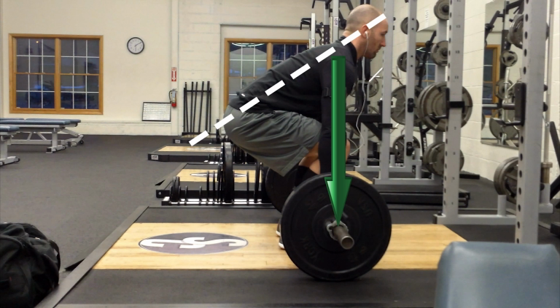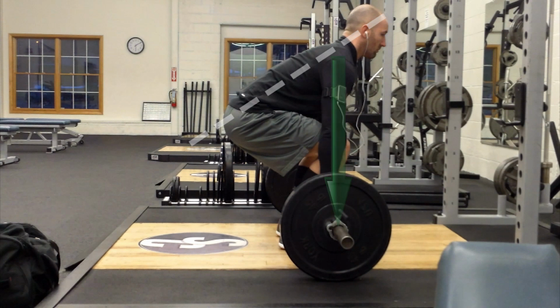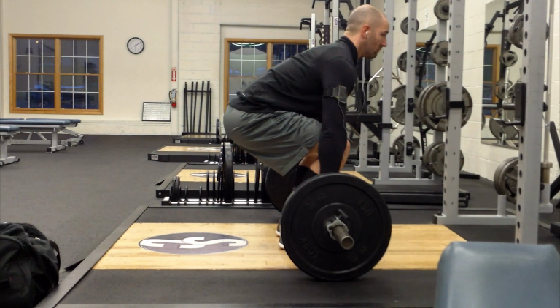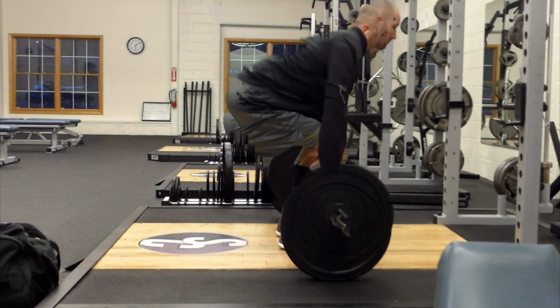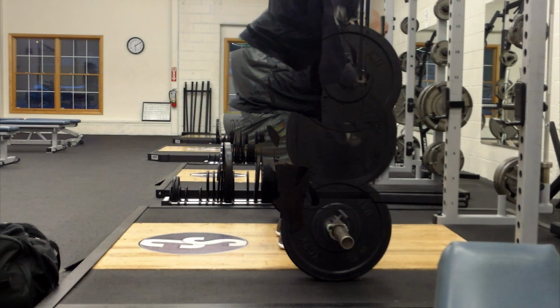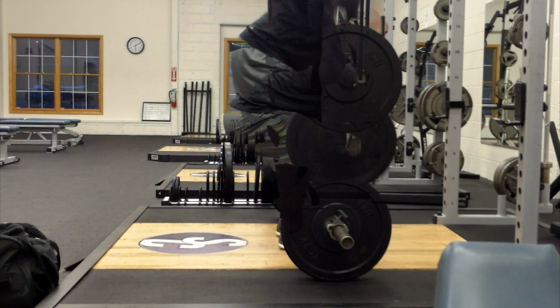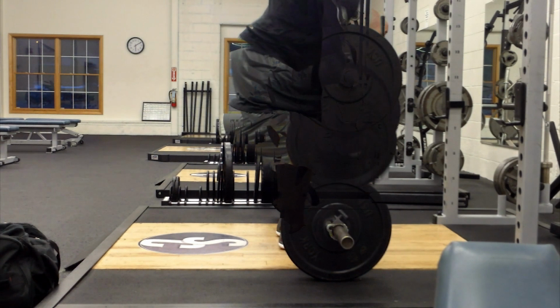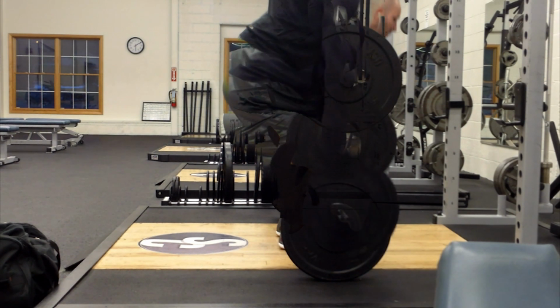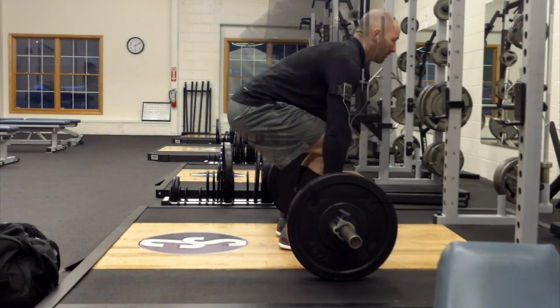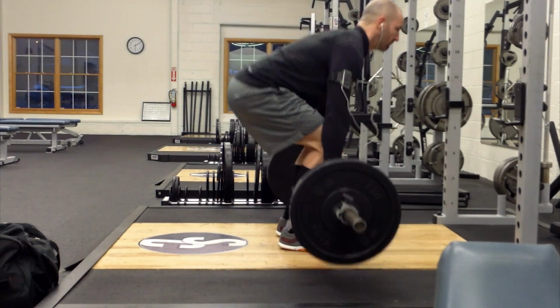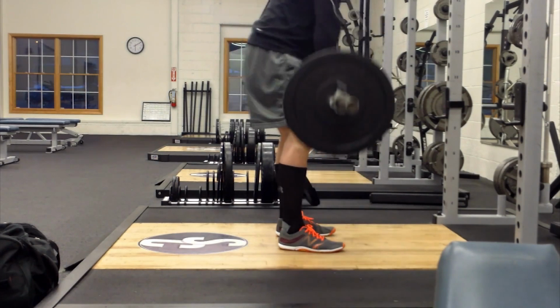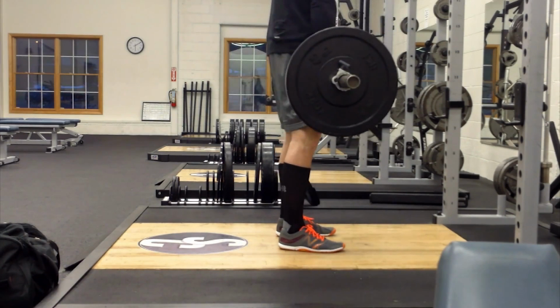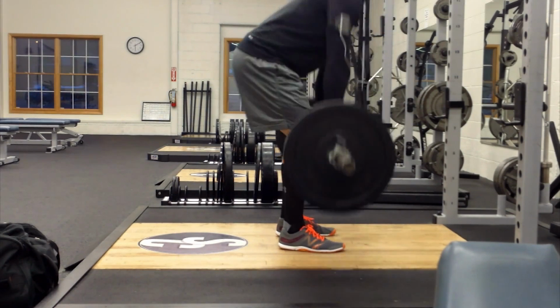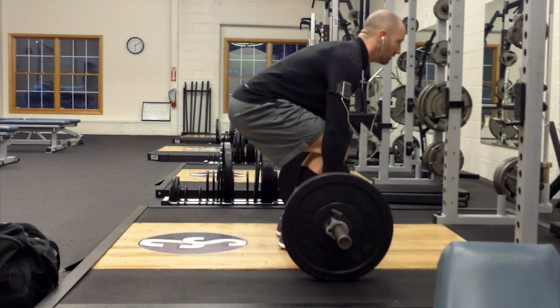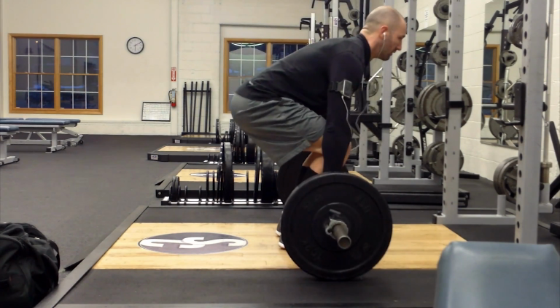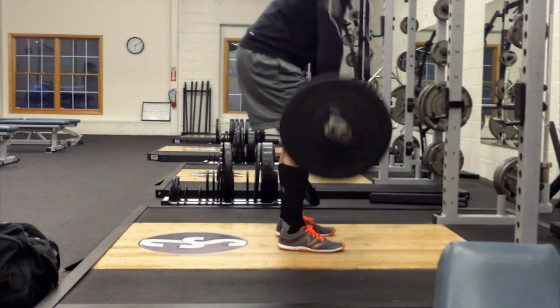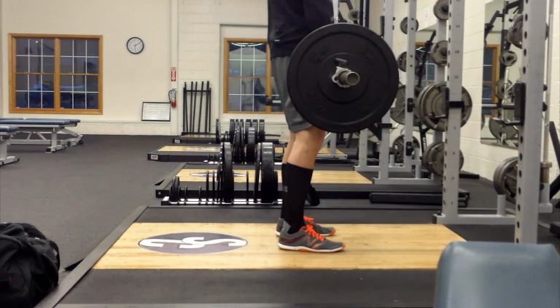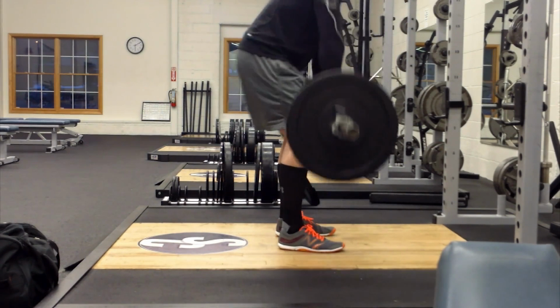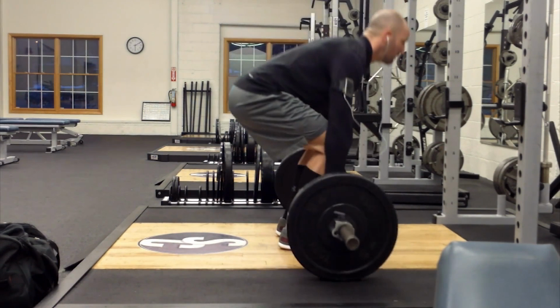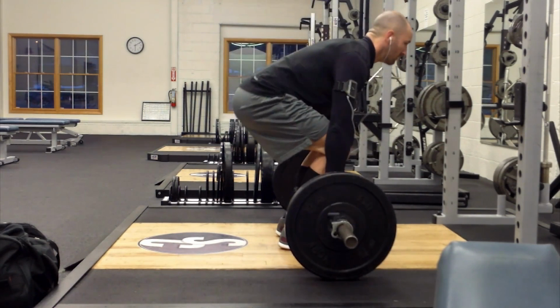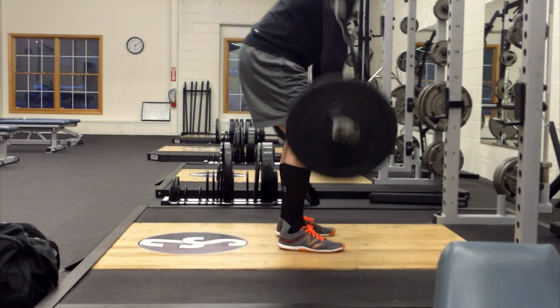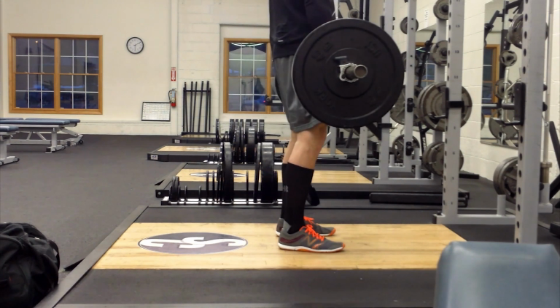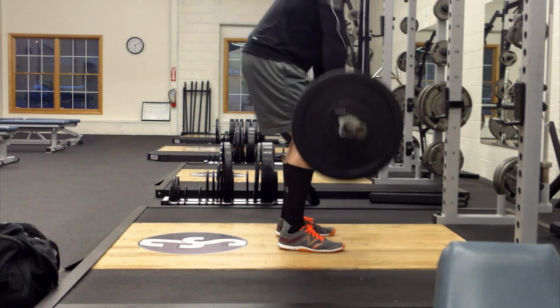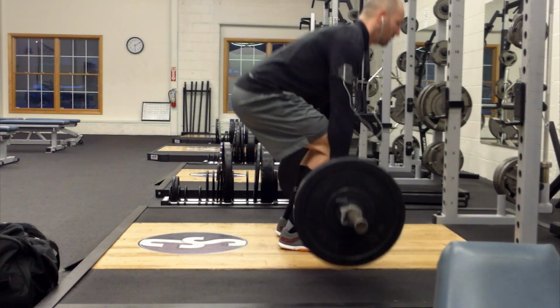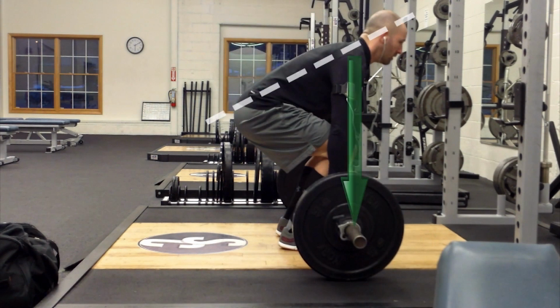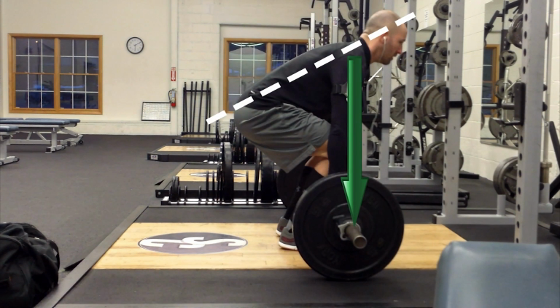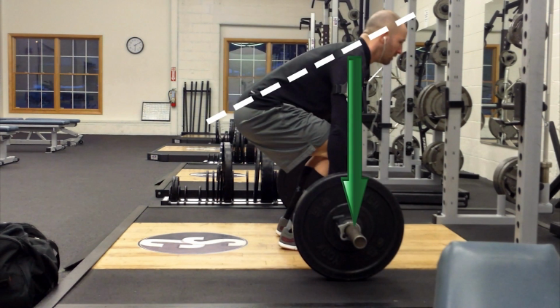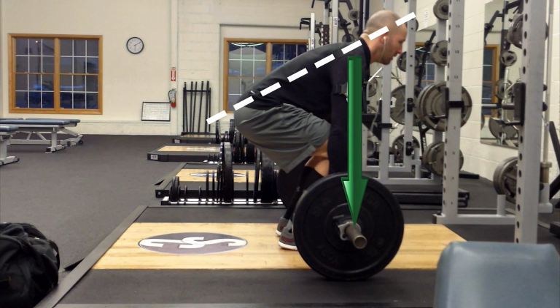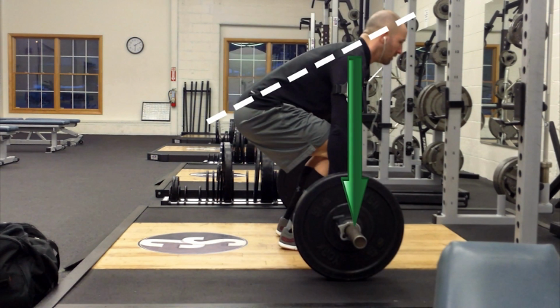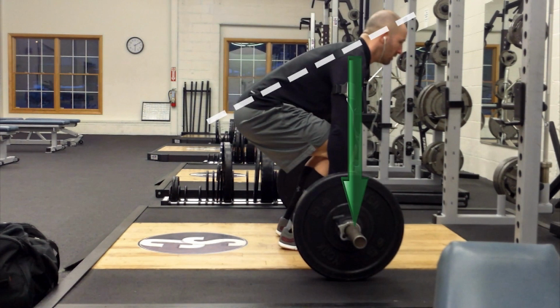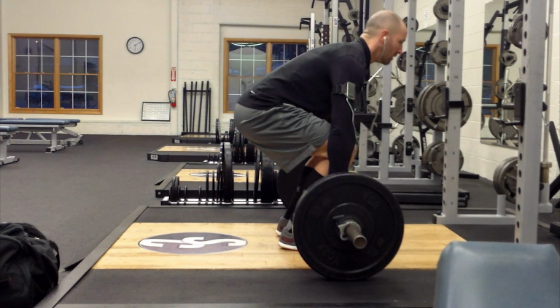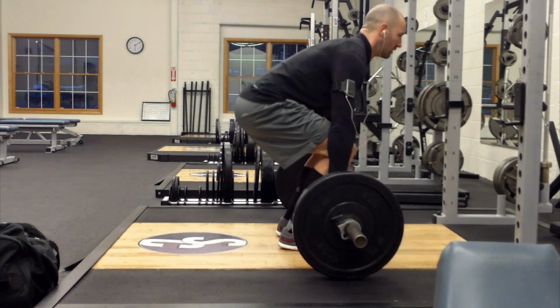Doing this is going to allow us to pull straight up and down. You can see where the bar travels, and continuing to do so you will see that each repetition should be exactly the same. As I pause it here again, you can see our neck, our spine, all in line with our arms straight up and straight down.